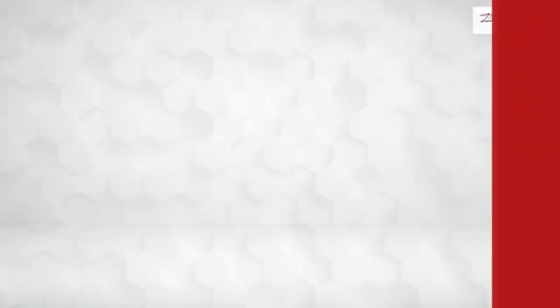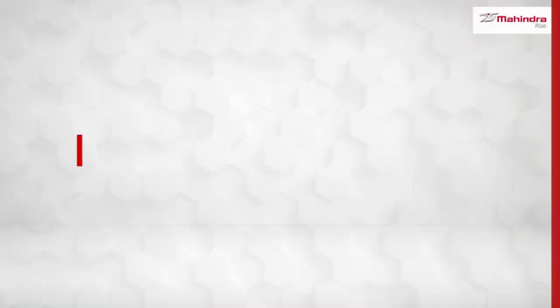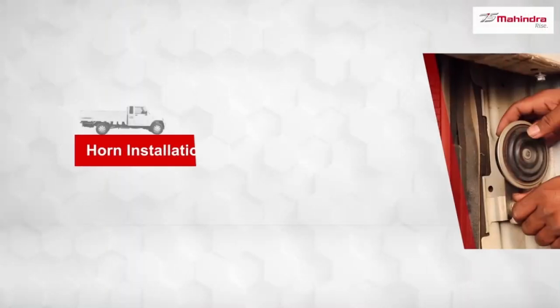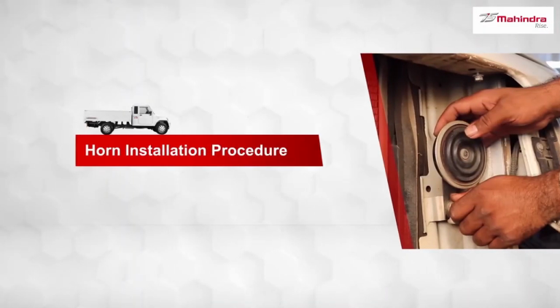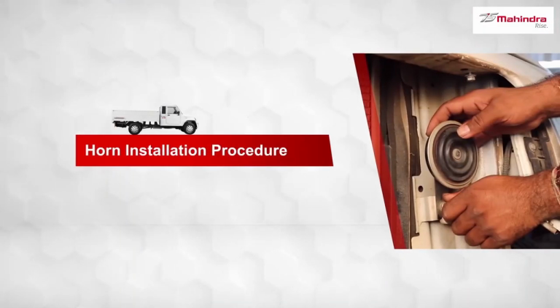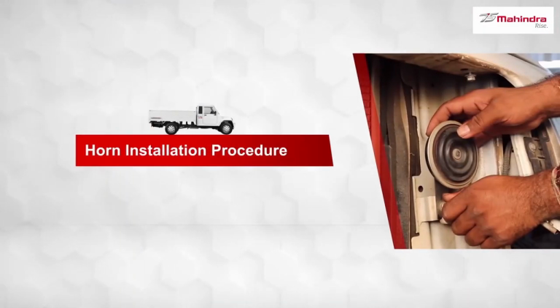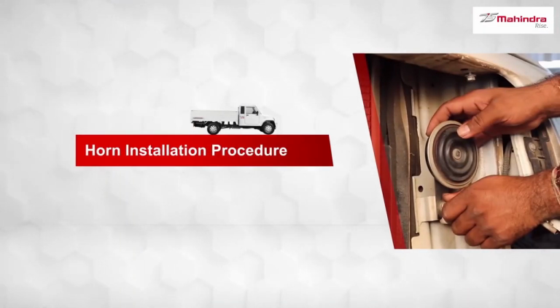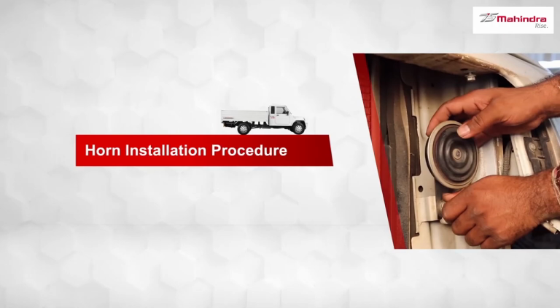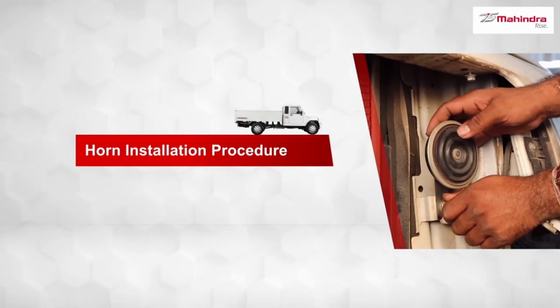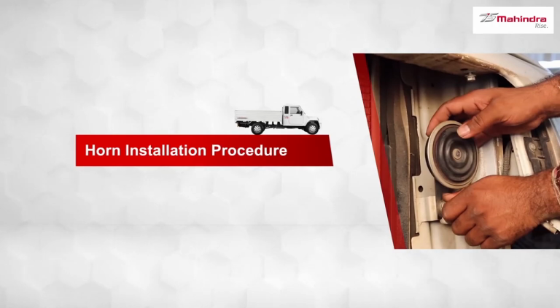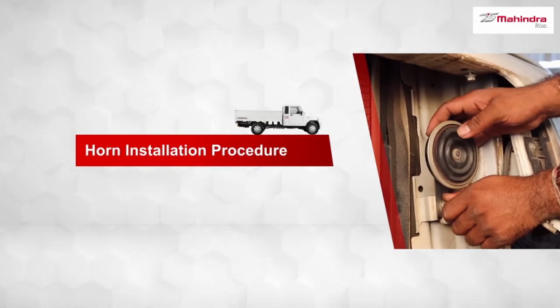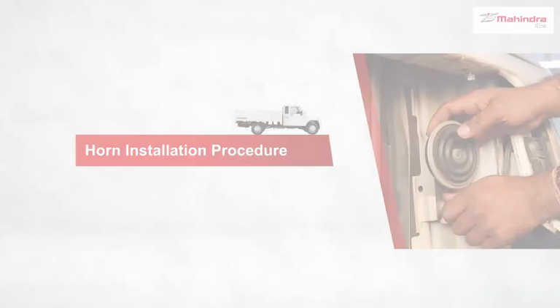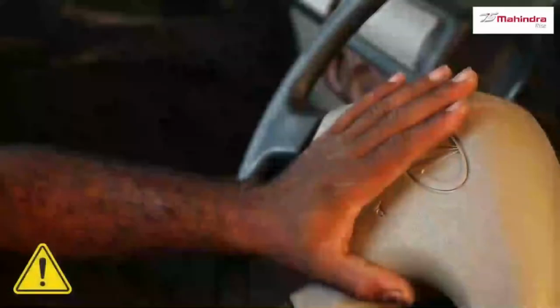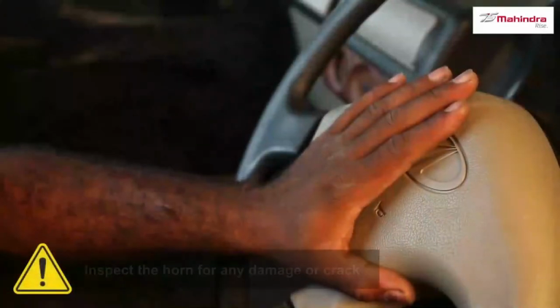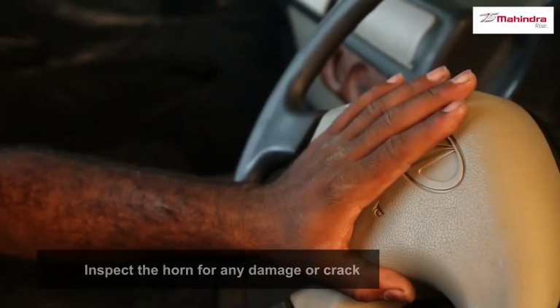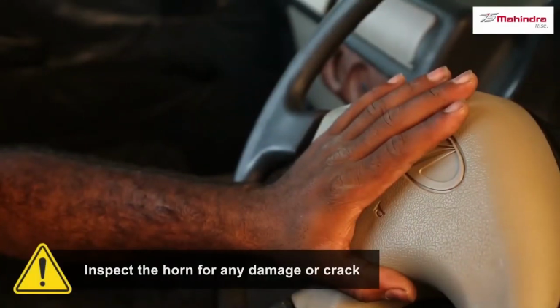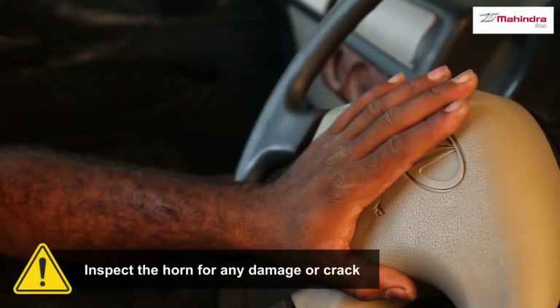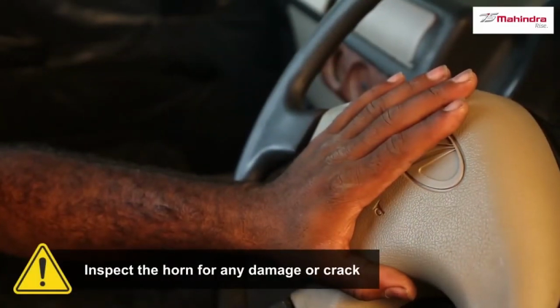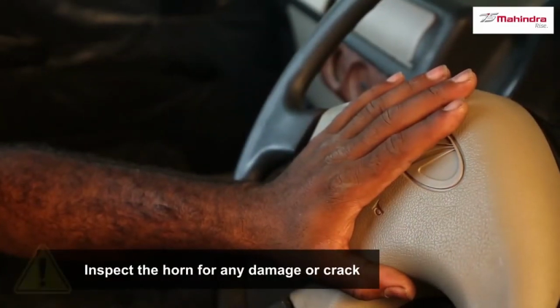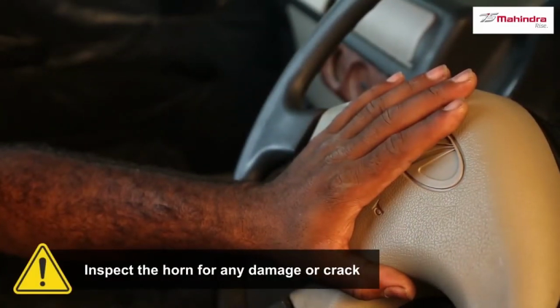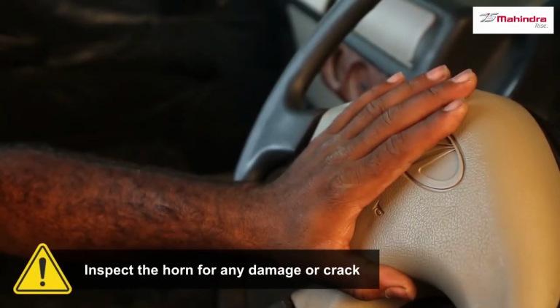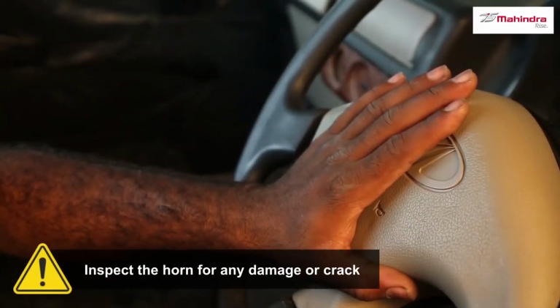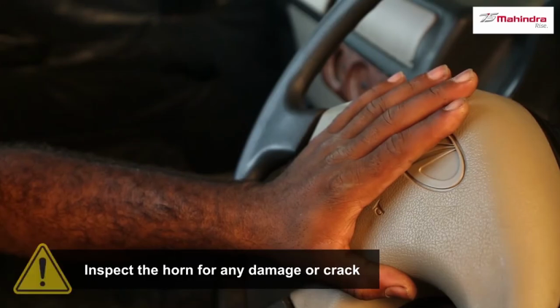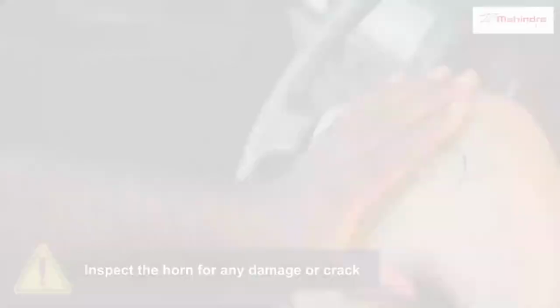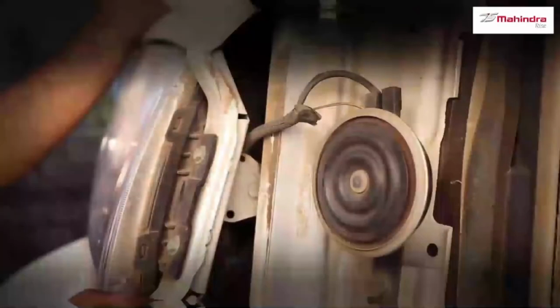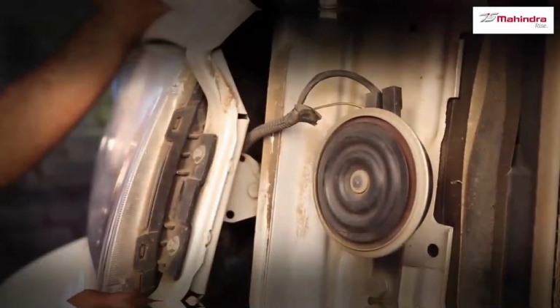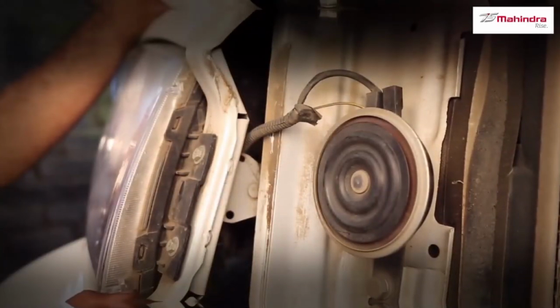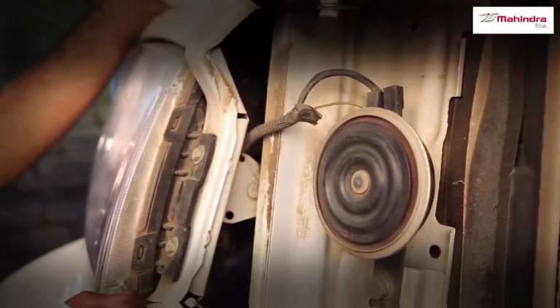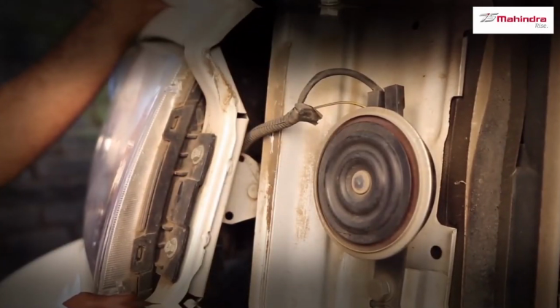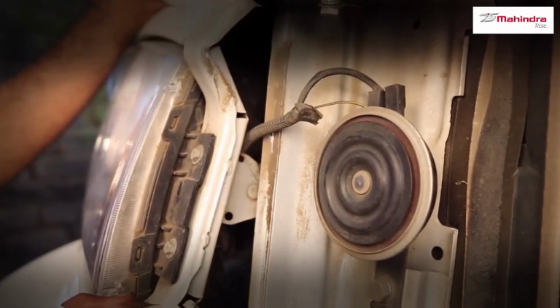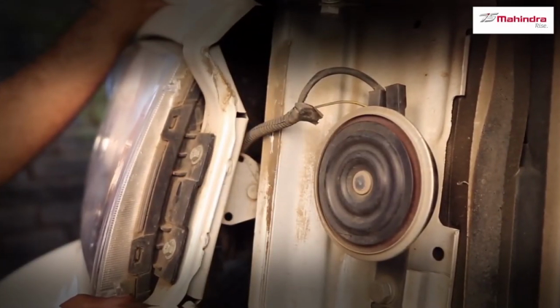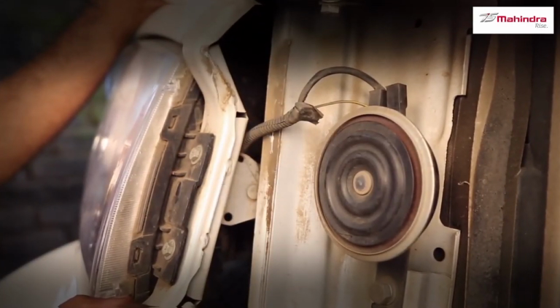Install in reverse order of removal. Finally, check and ensure proper functioning of the horn. This completes the removal and installation of the horn.